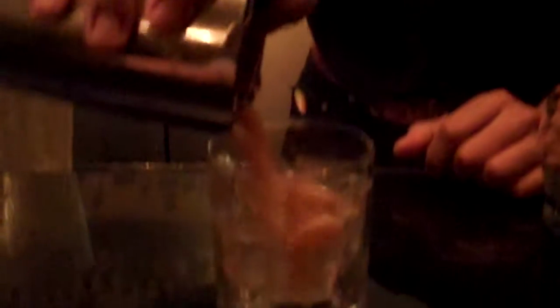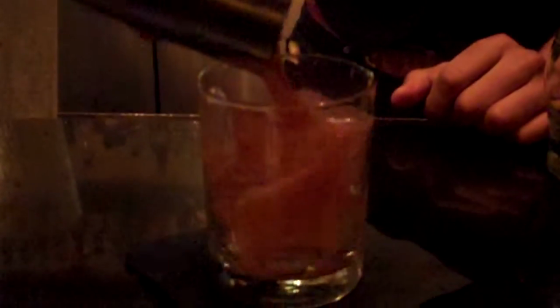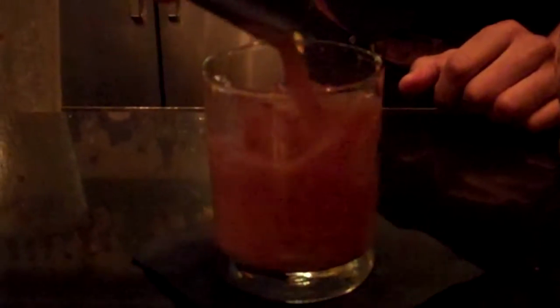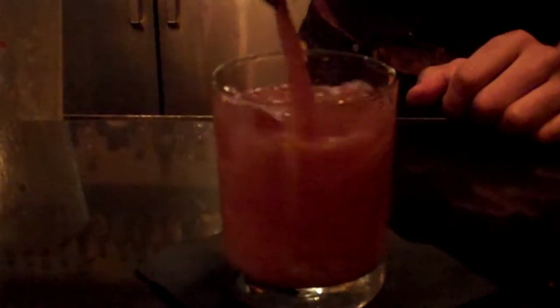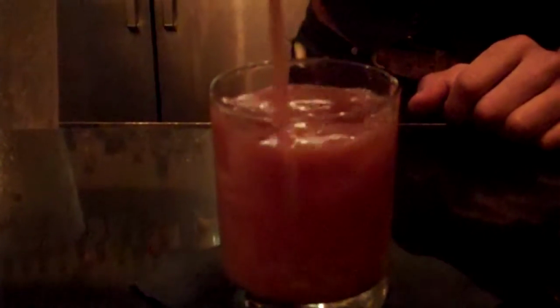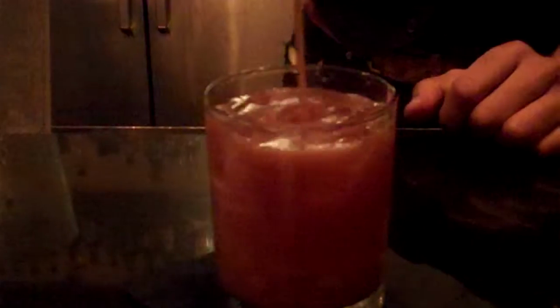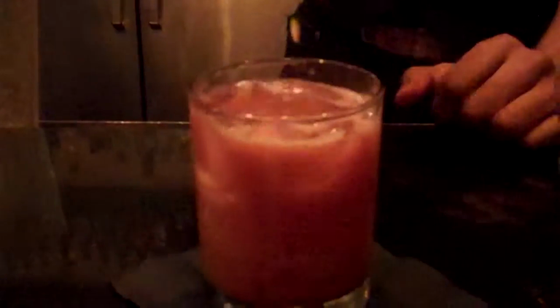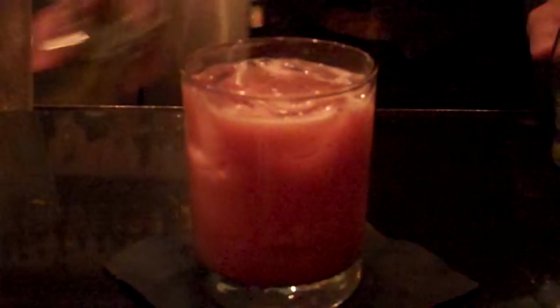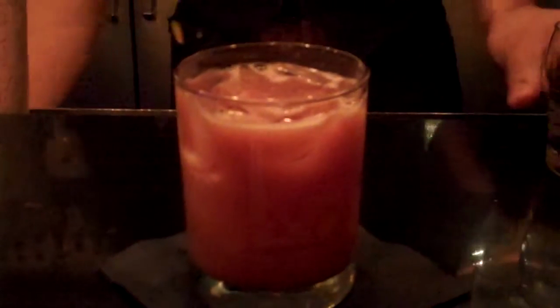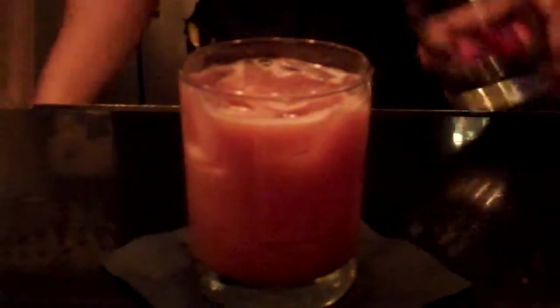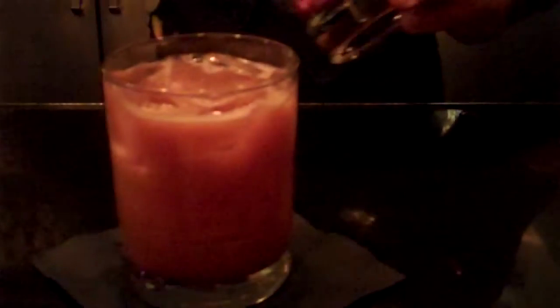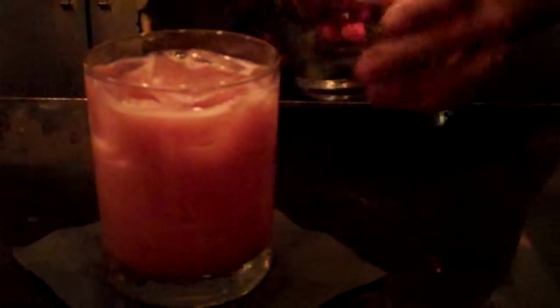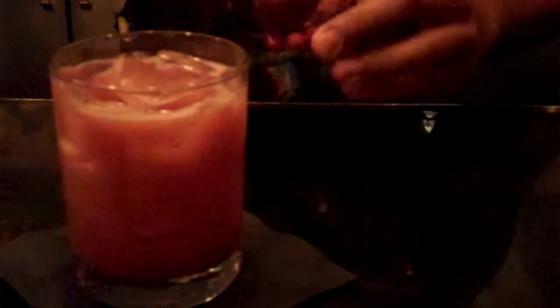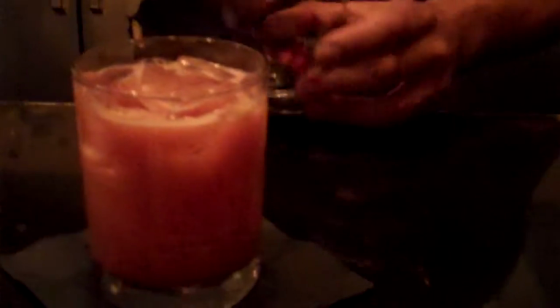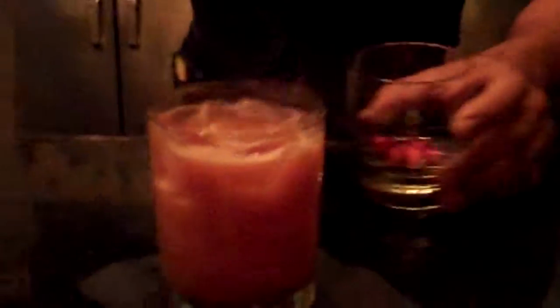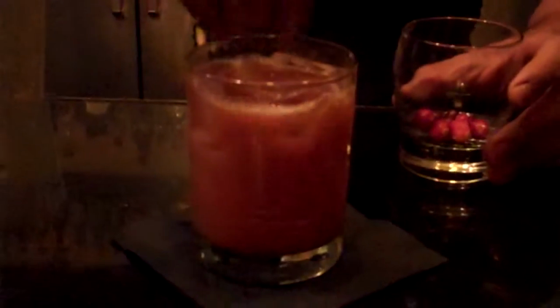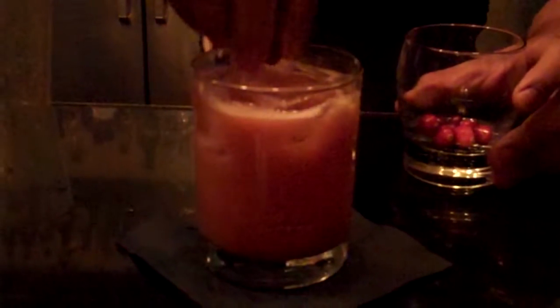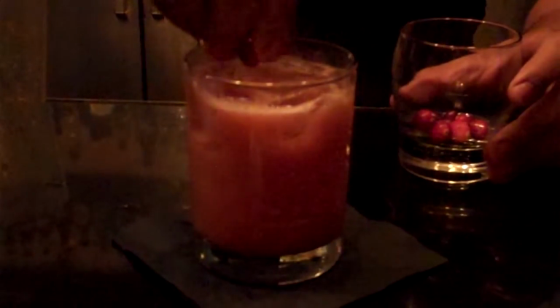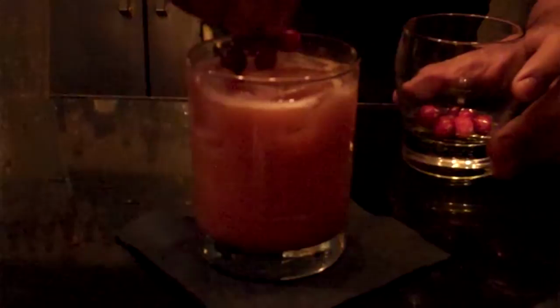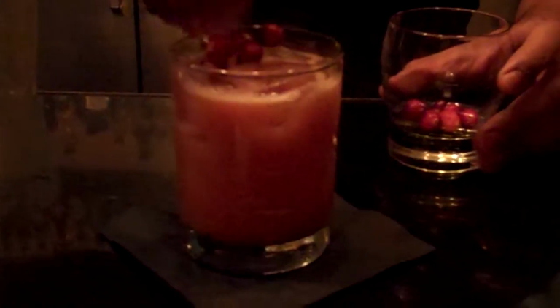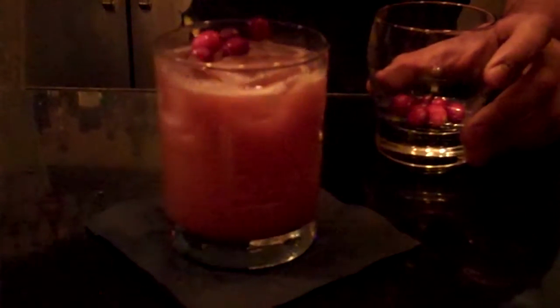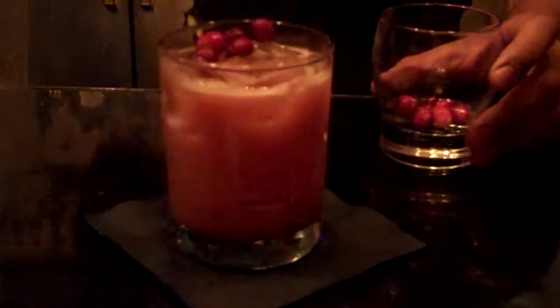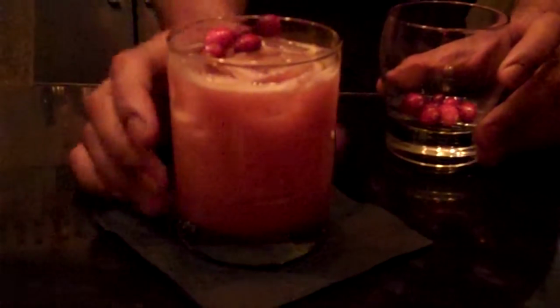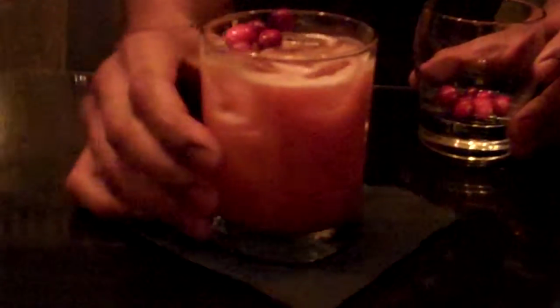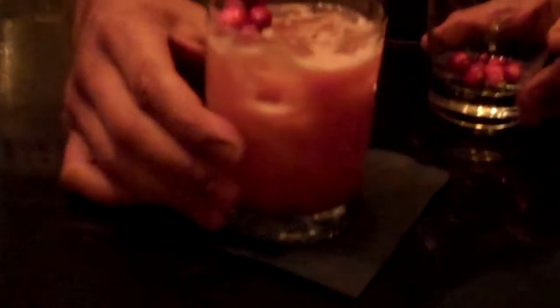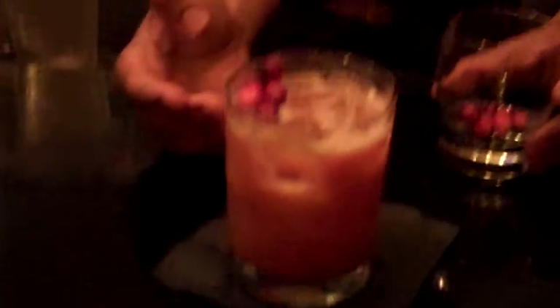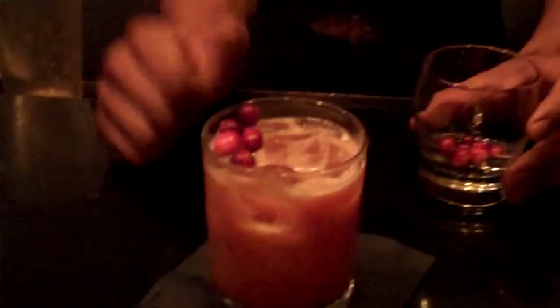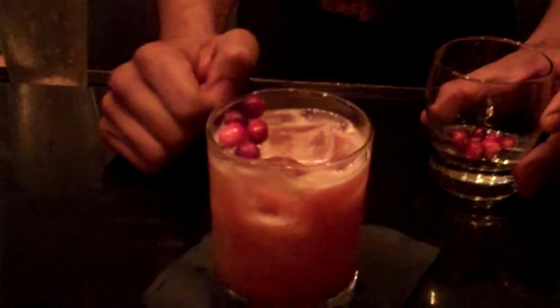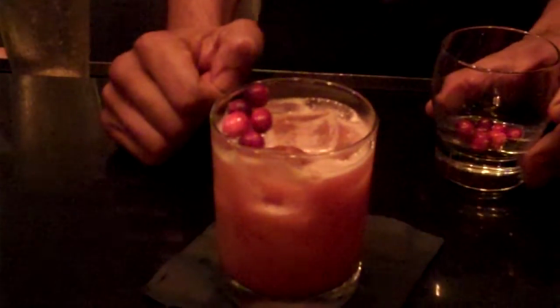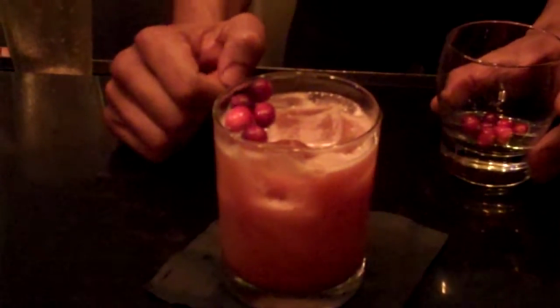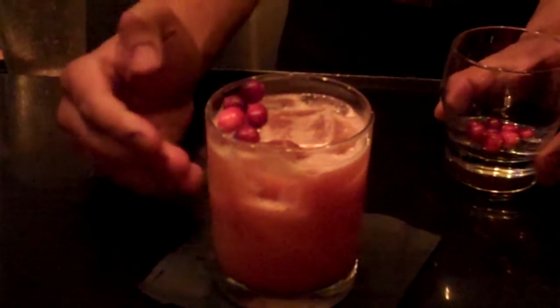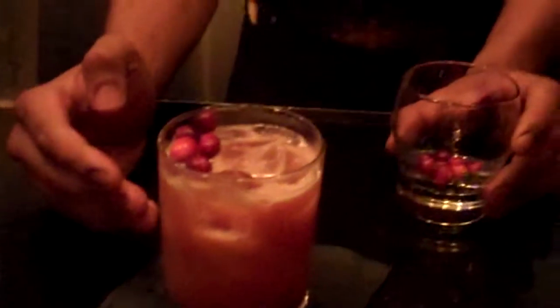Pour over fresh ice. Then take a few of your cranberries and just place them on one end of the glass — you don't need to sprinkle it about. And there is your Homestyle Cocktail for 2012.